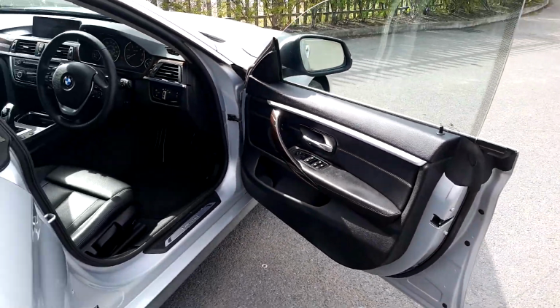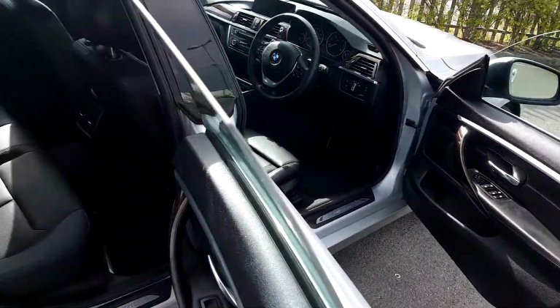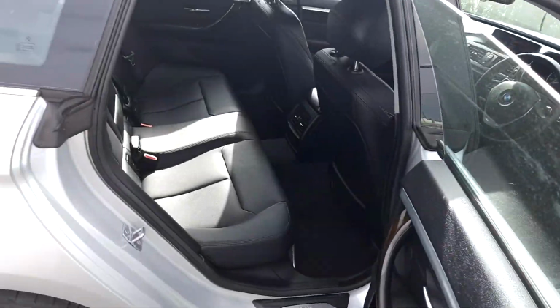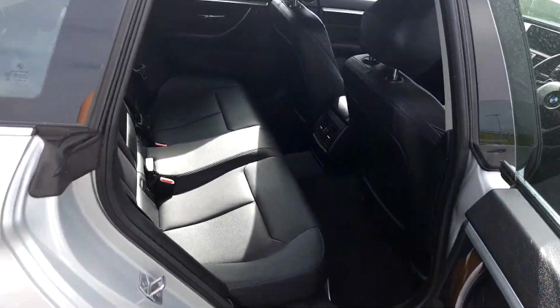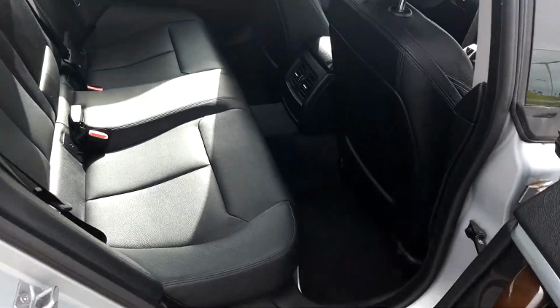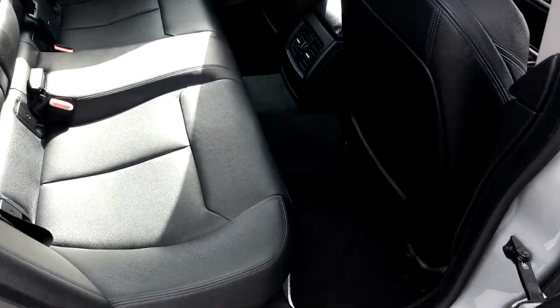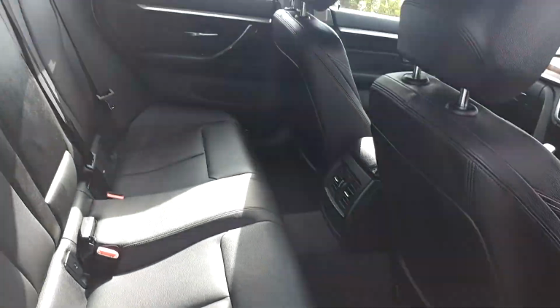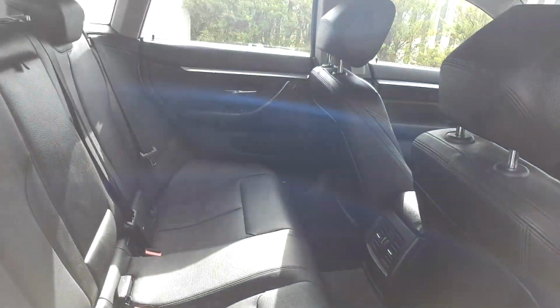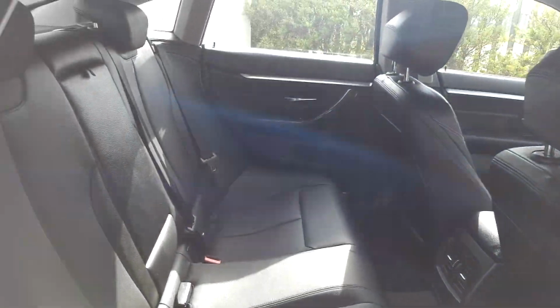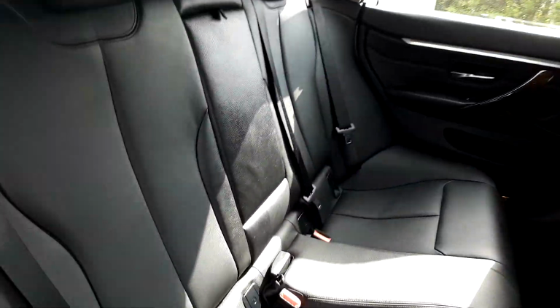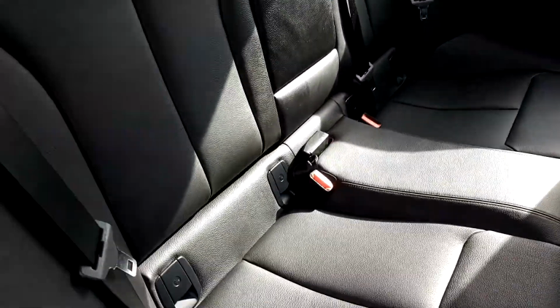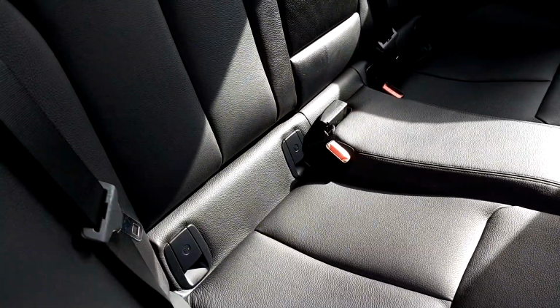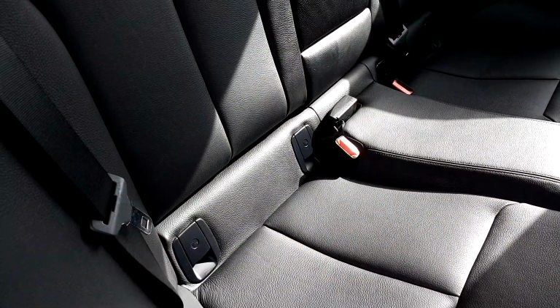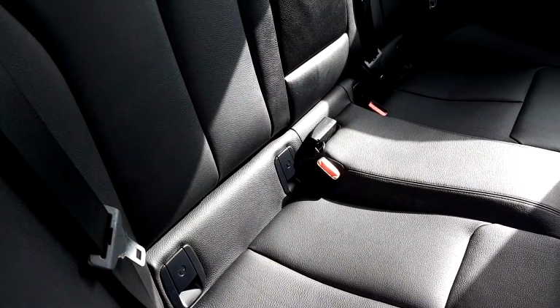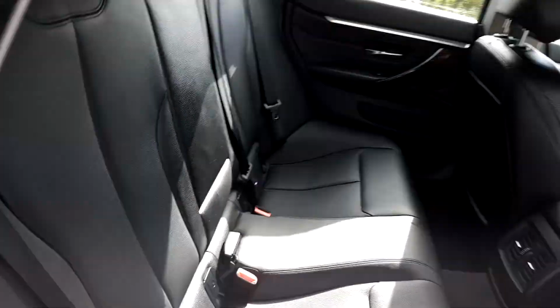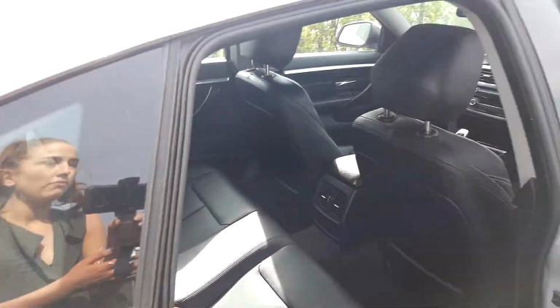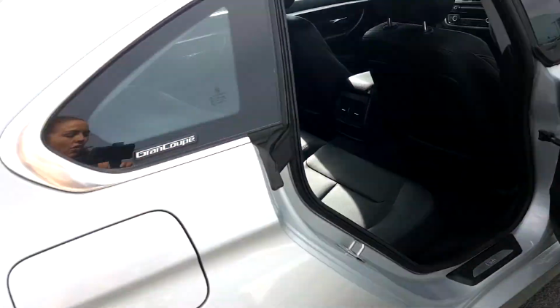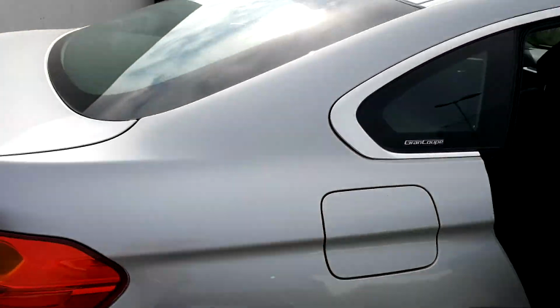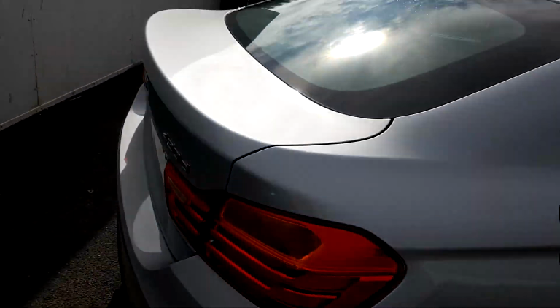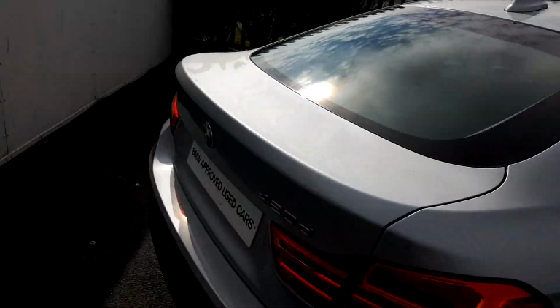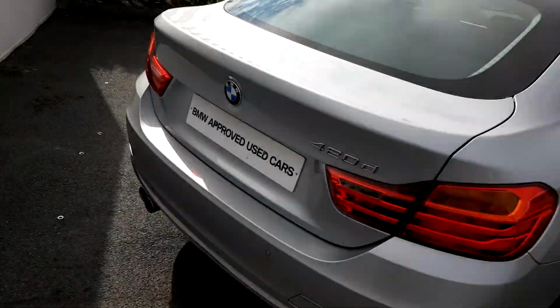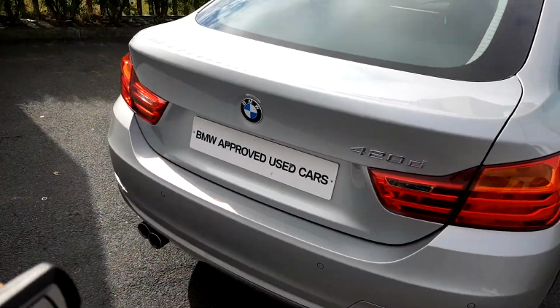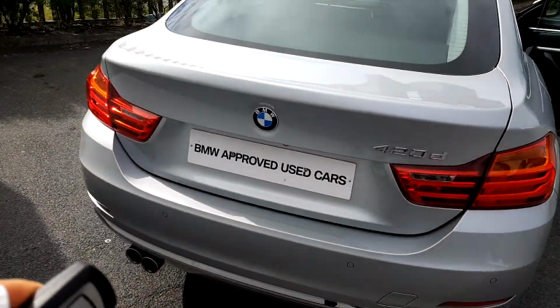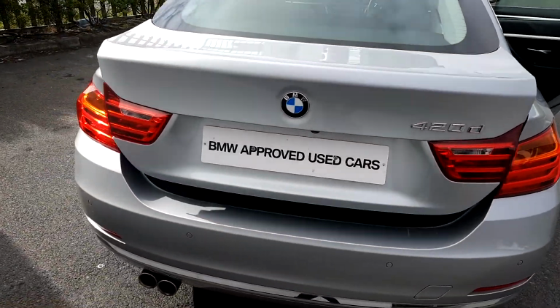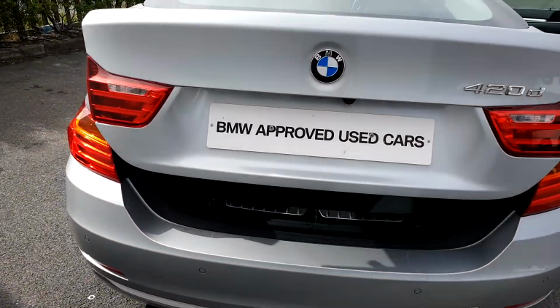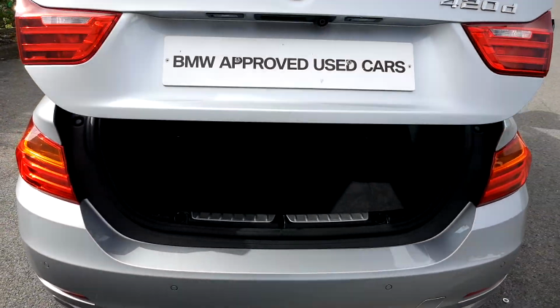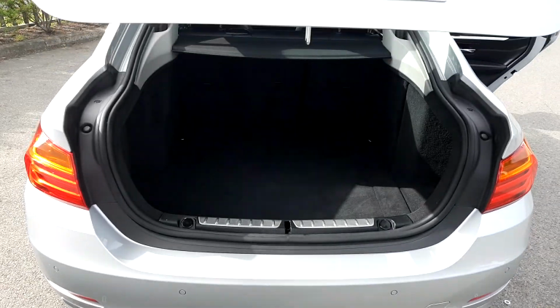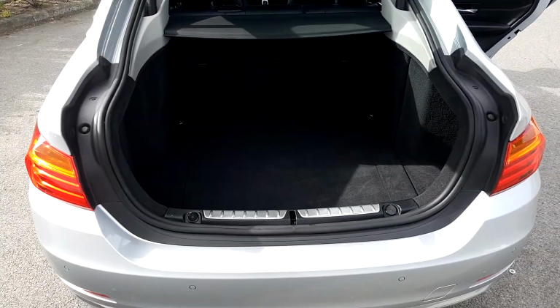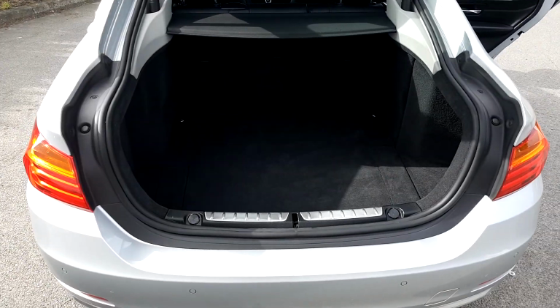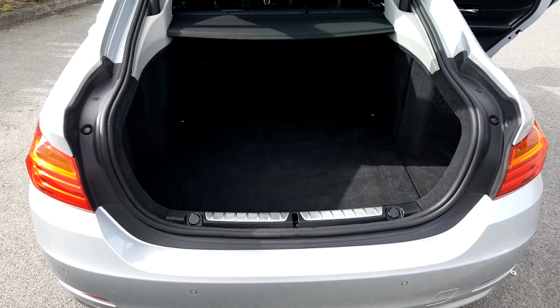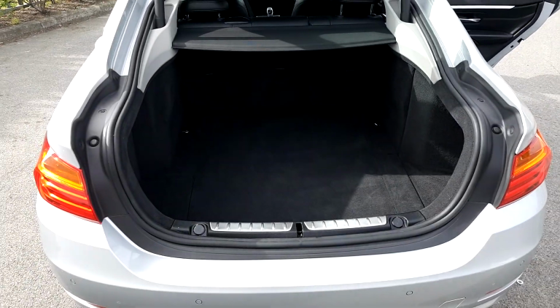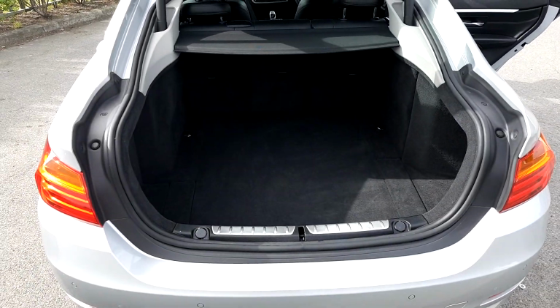Coming into the back of the car, as you can see it is quite spacious and the seats are fitted with ISOFIX for a child seat. Coming around to the boot, it opens with just the touch of a button and it is quite spacious back here as well, as you can see.